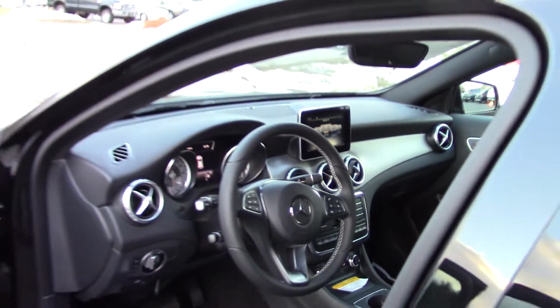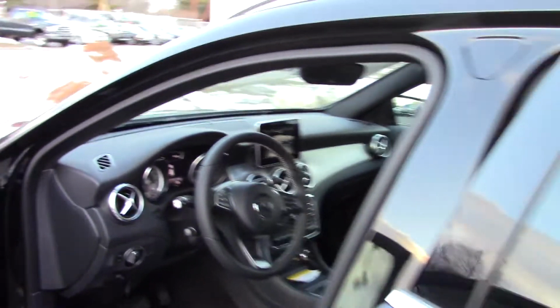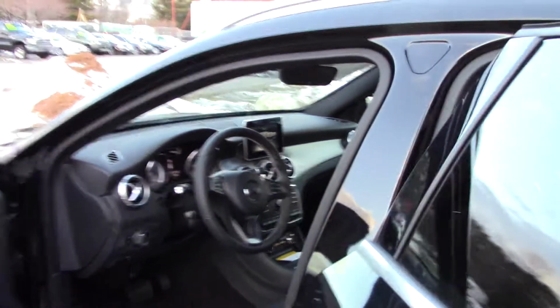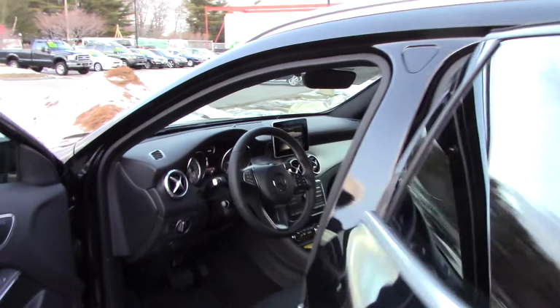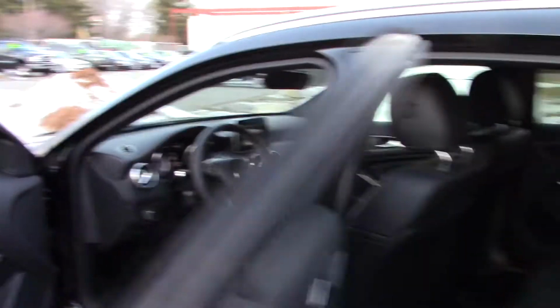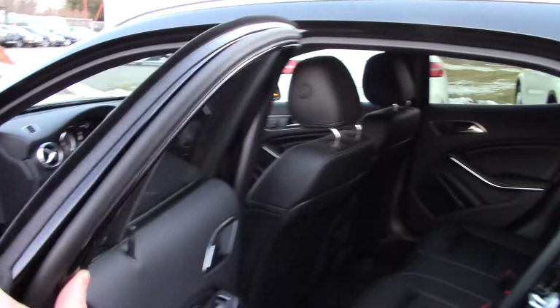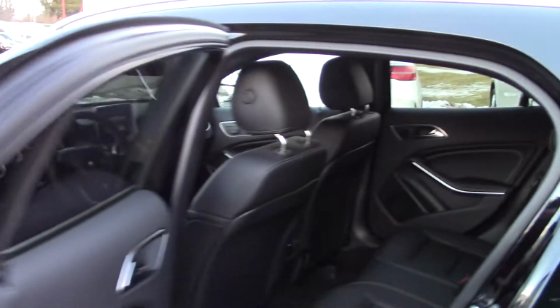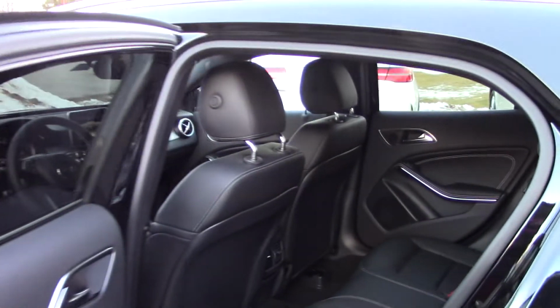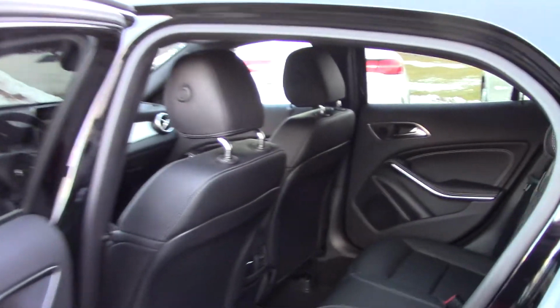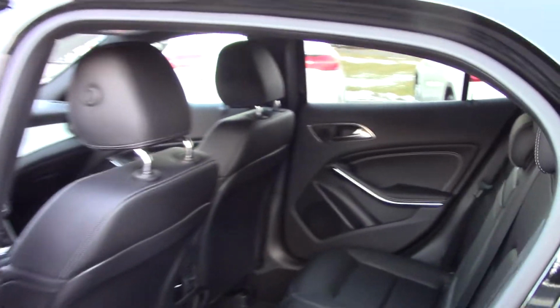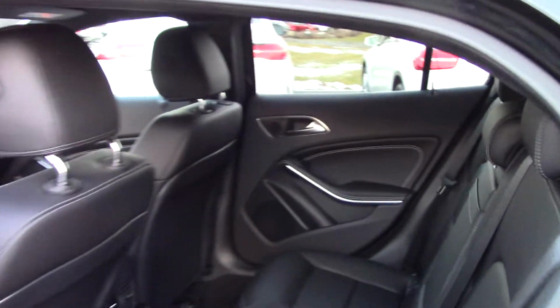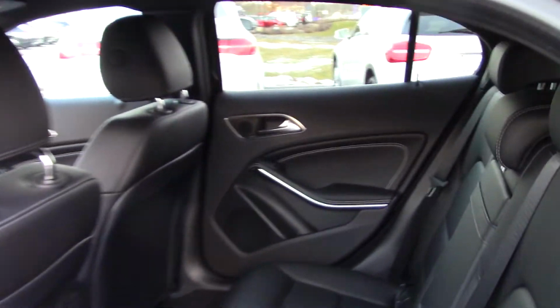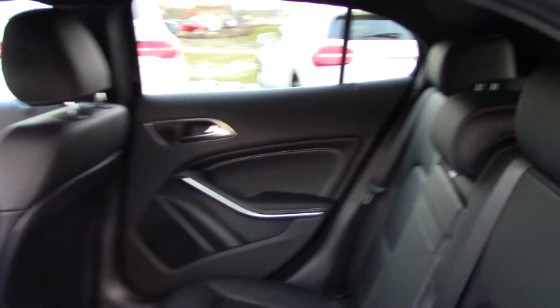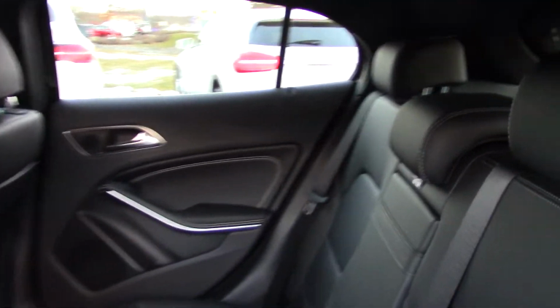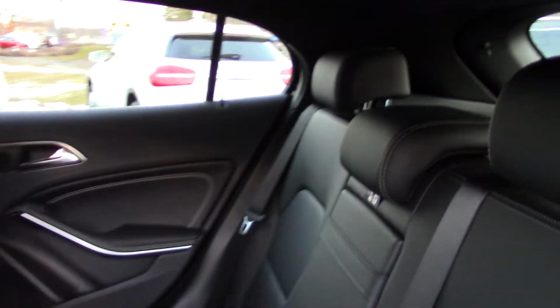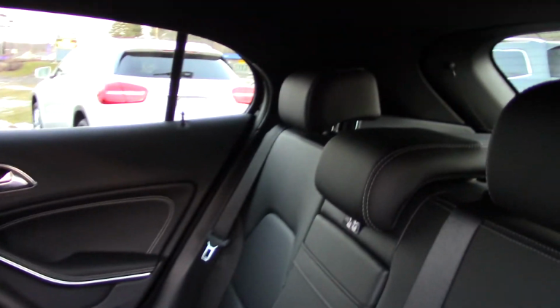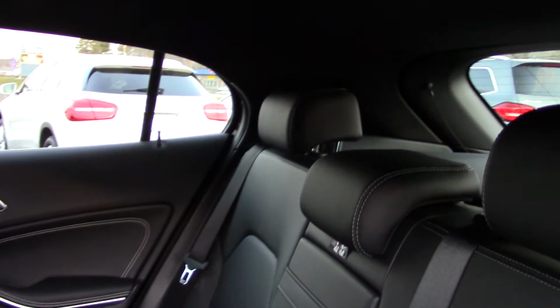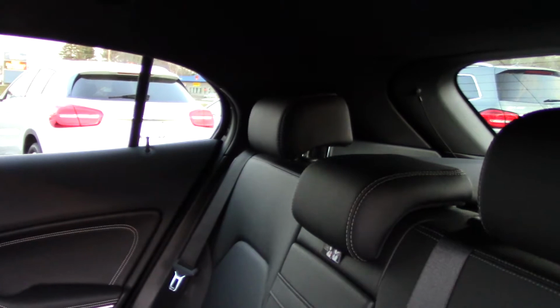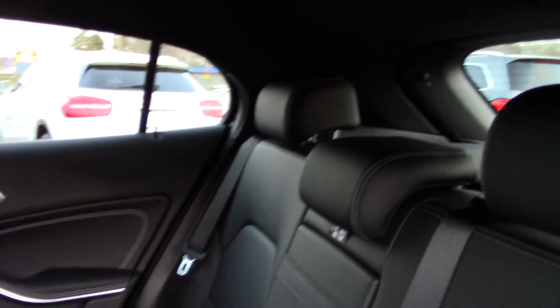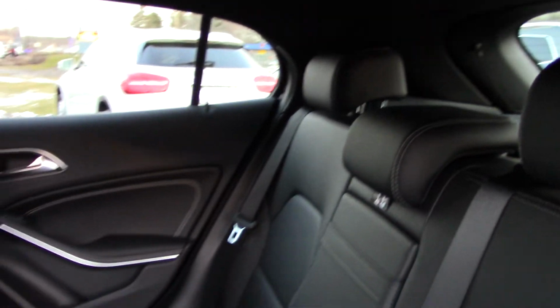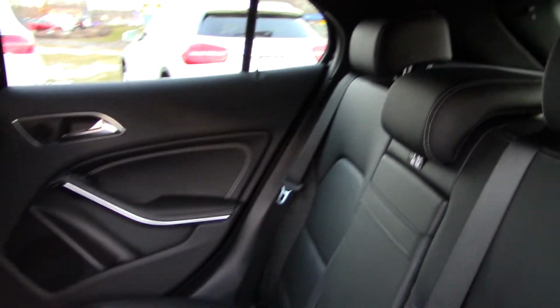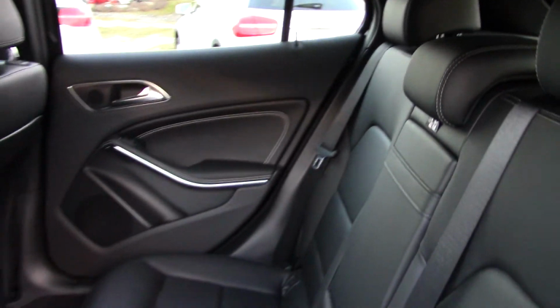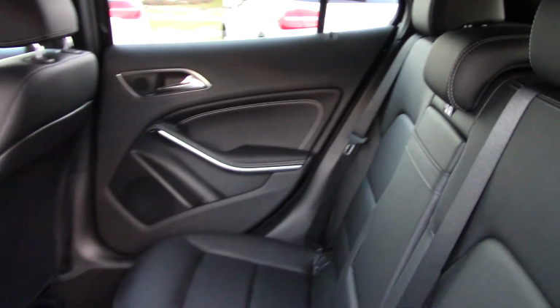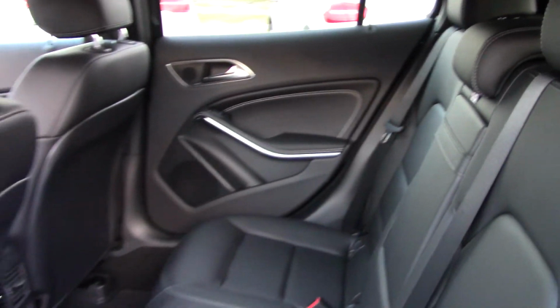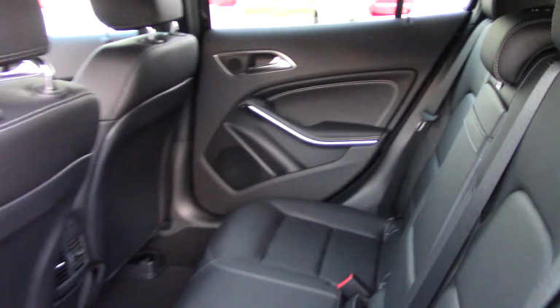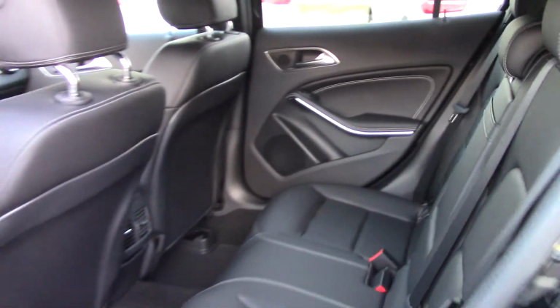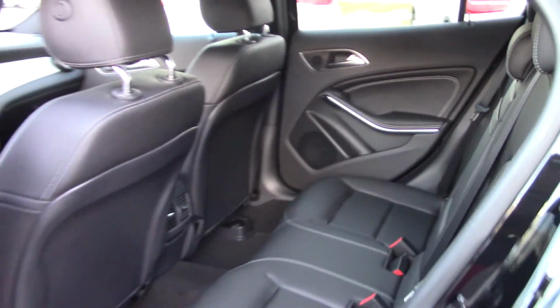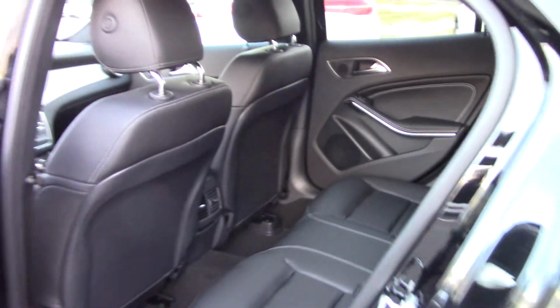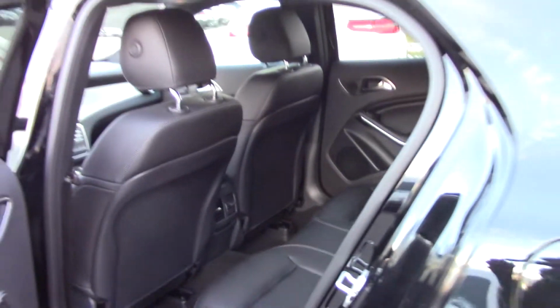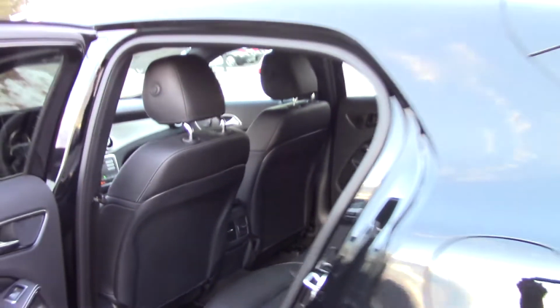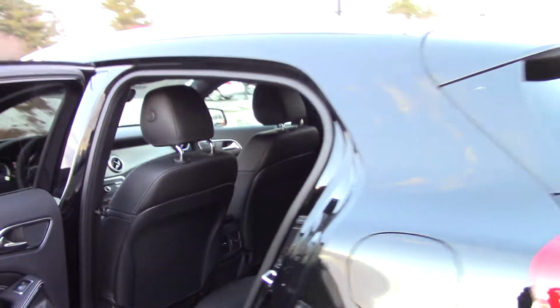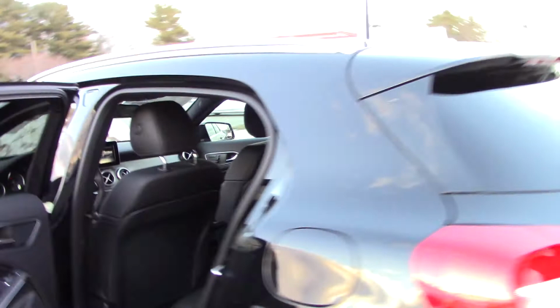Open the back — plenty of space for passengers. This car has the blind spot monitoring system as well as the backup camera too.